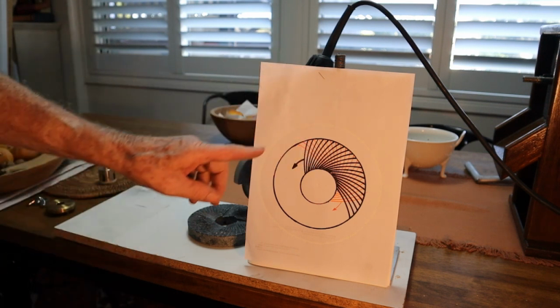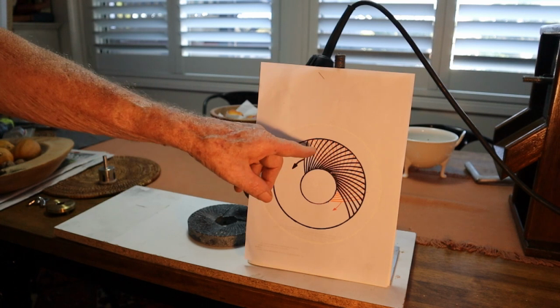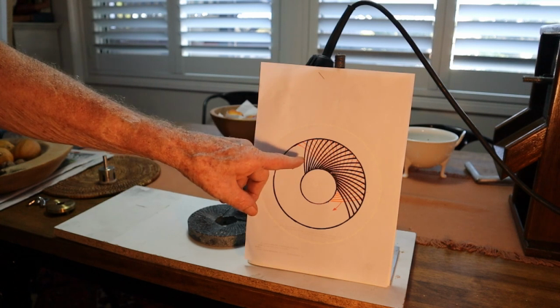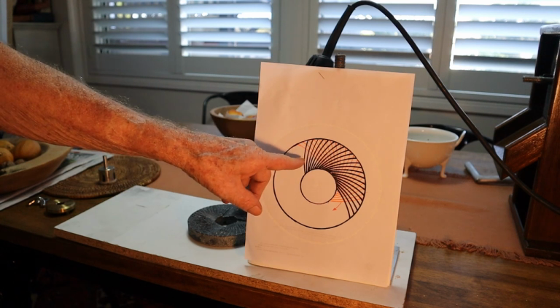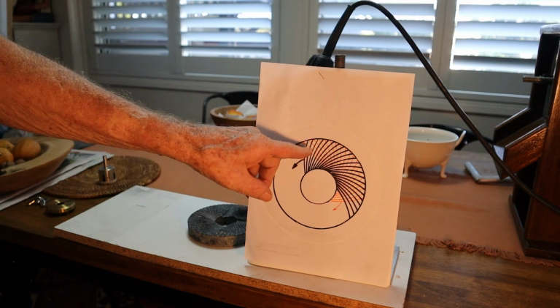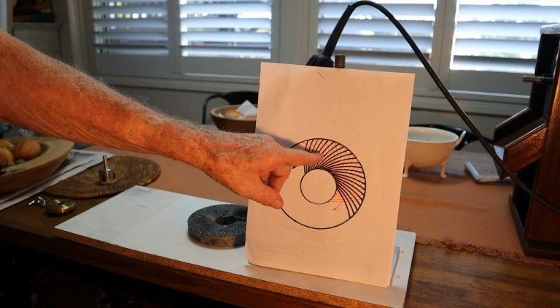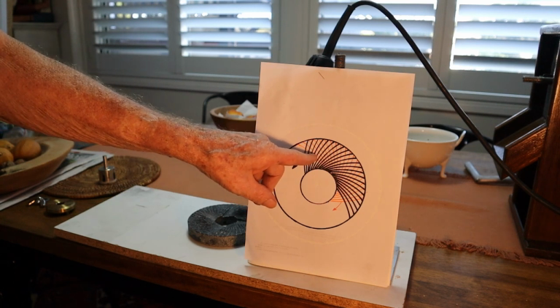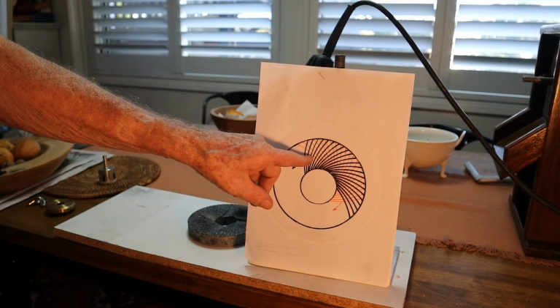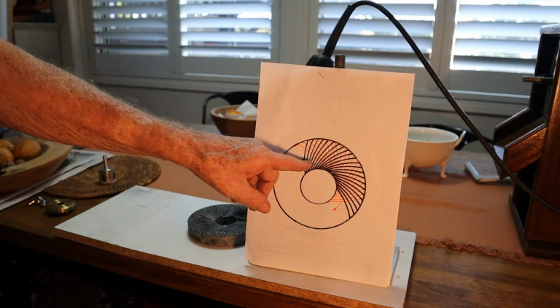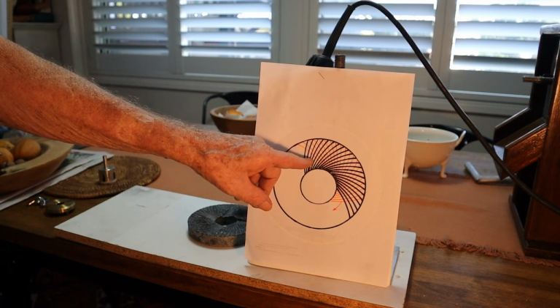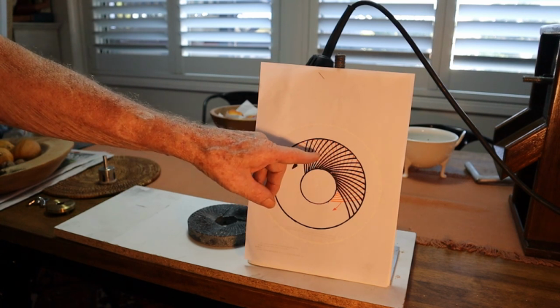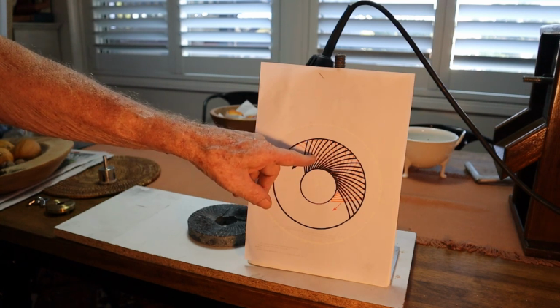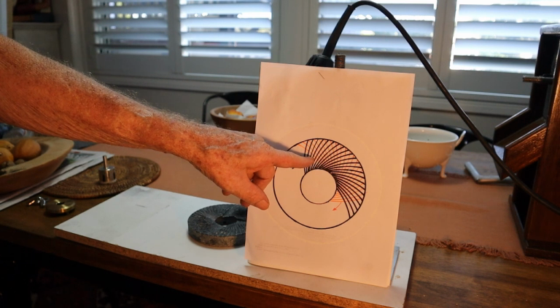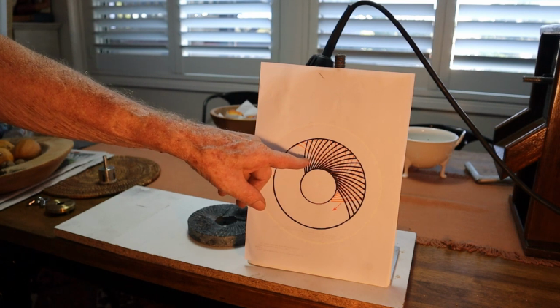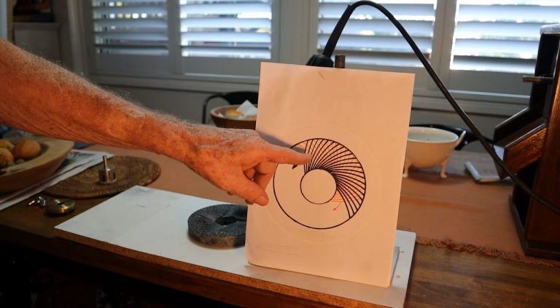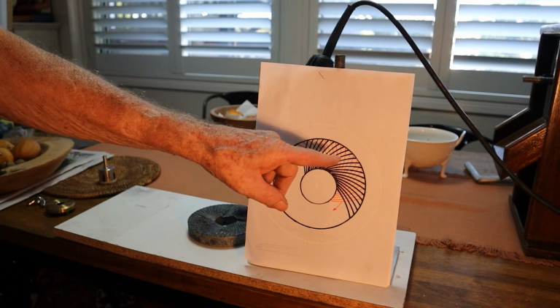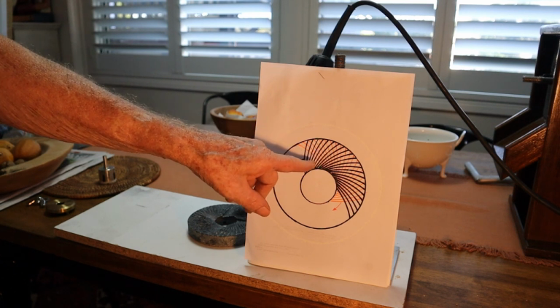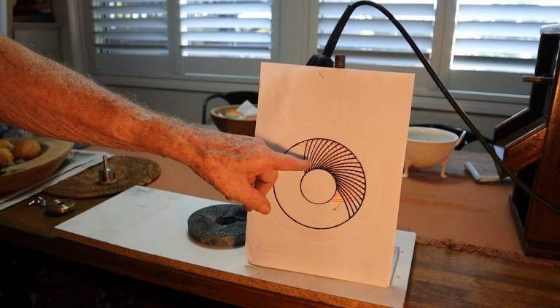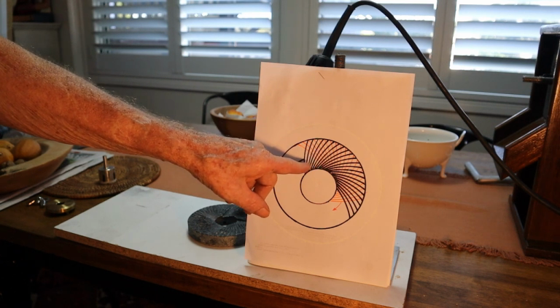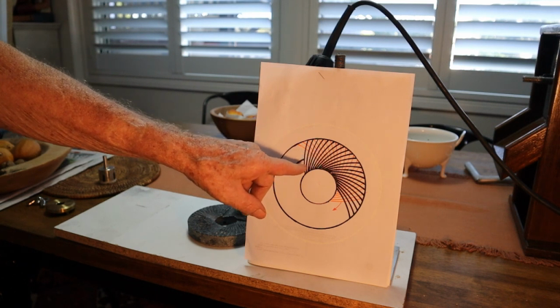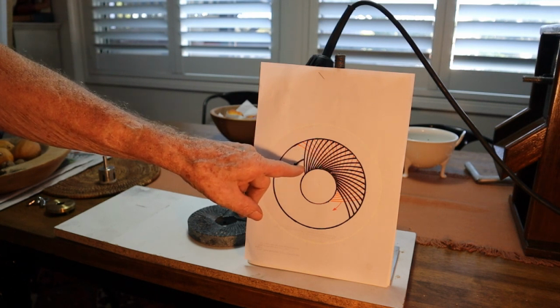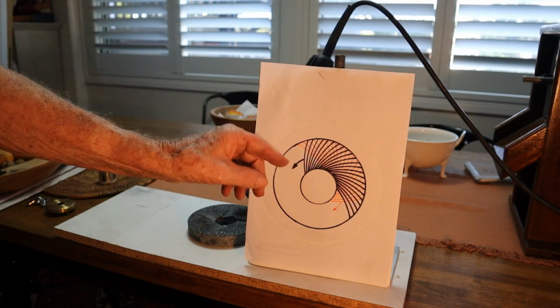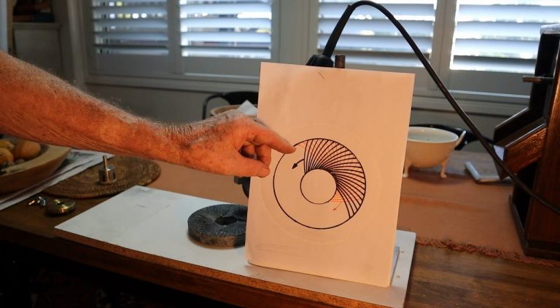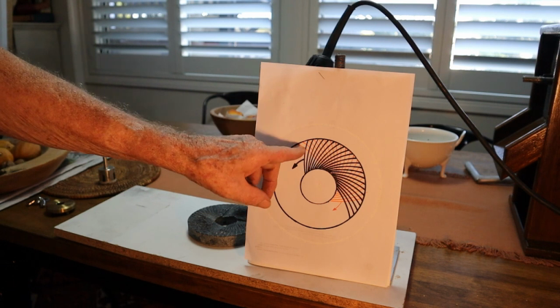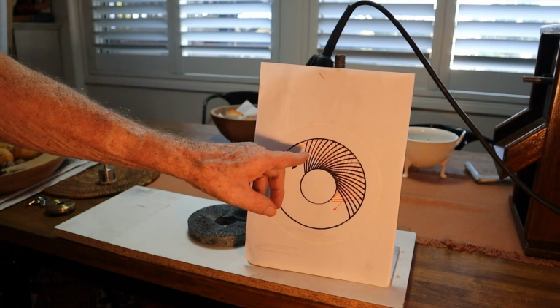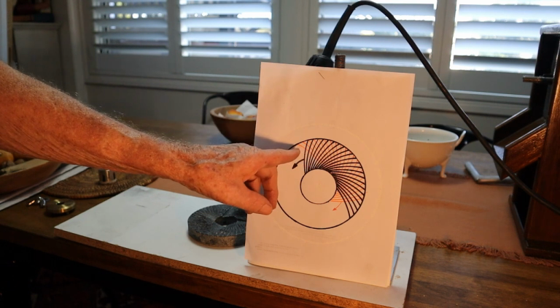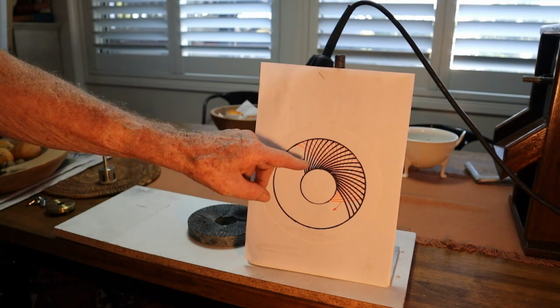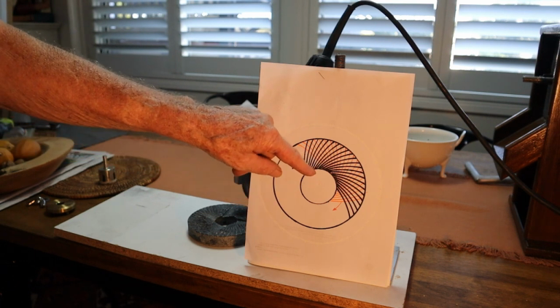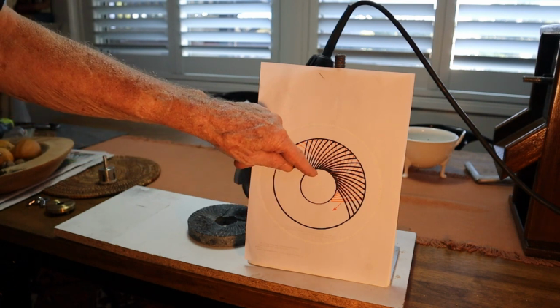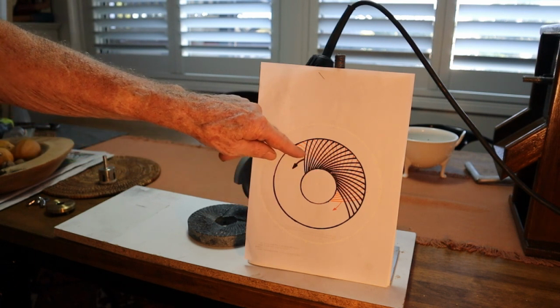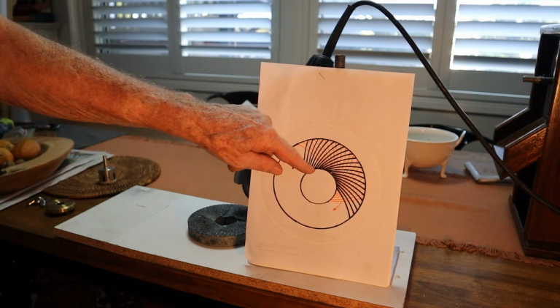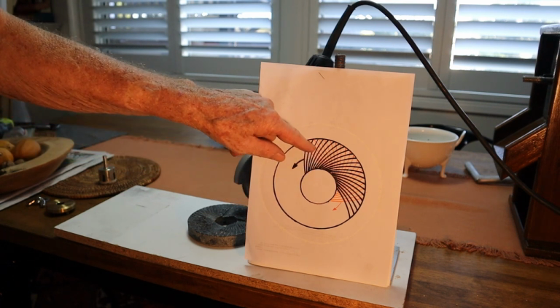Now I've actually done it wrong — this is for a left-hand stone, or a left-handed person. And I'm right-handed, so it's wrong for what I've done. But if you want to do a right-hand, you just turn it around the other way, so the cuts are like this.